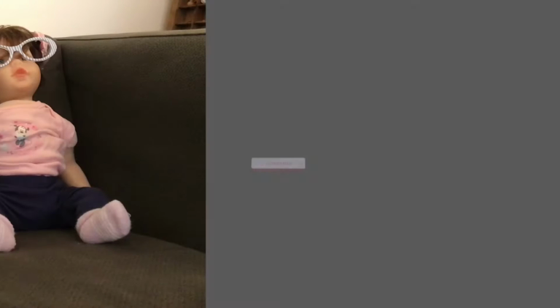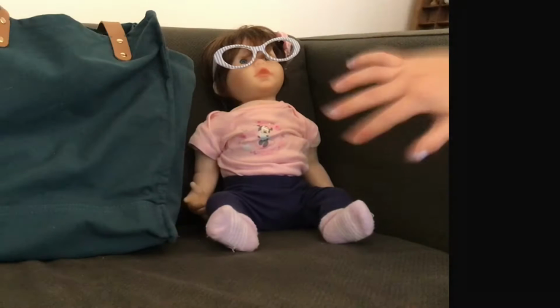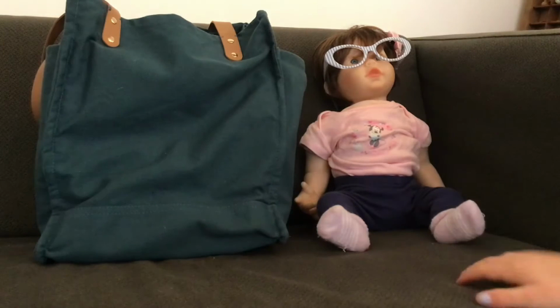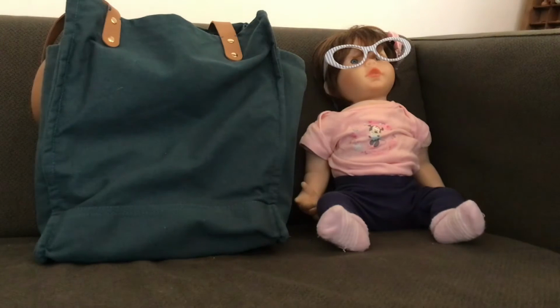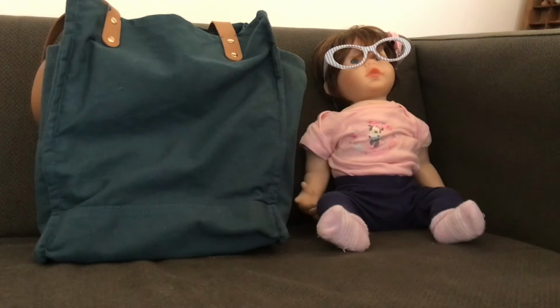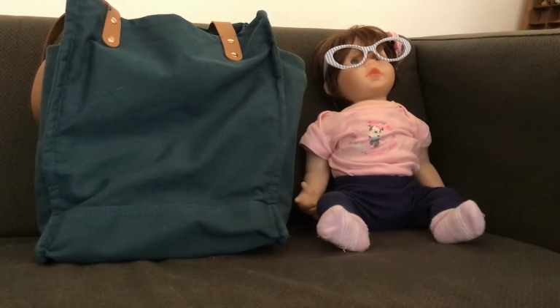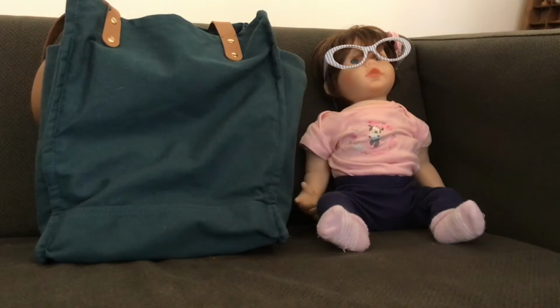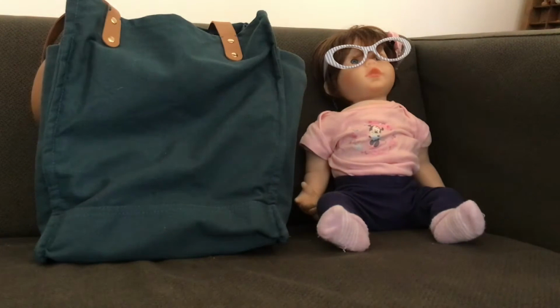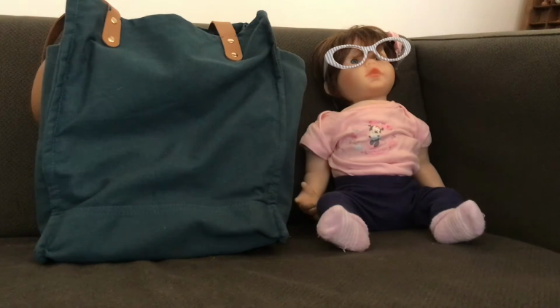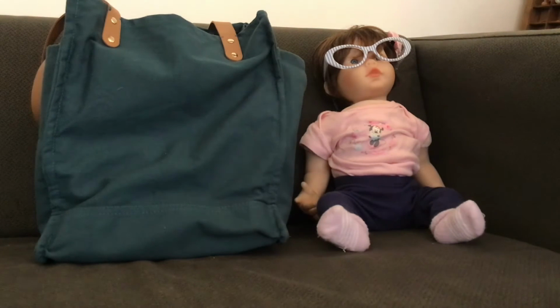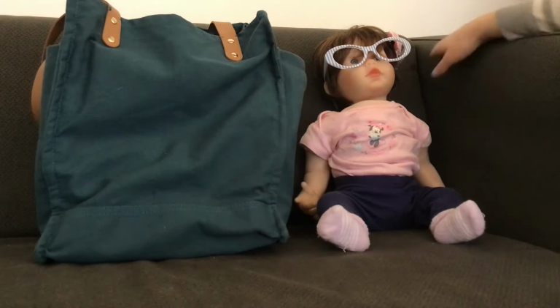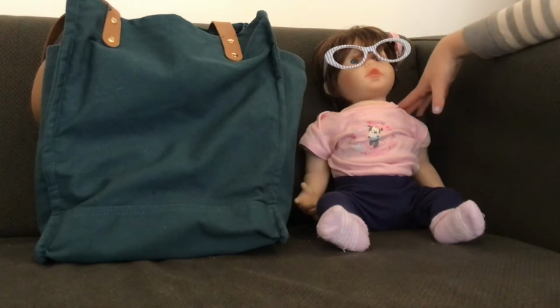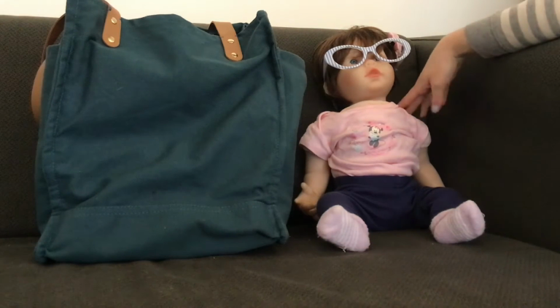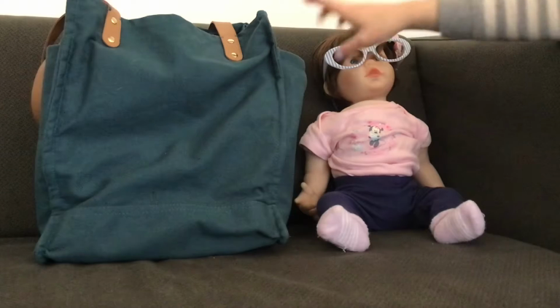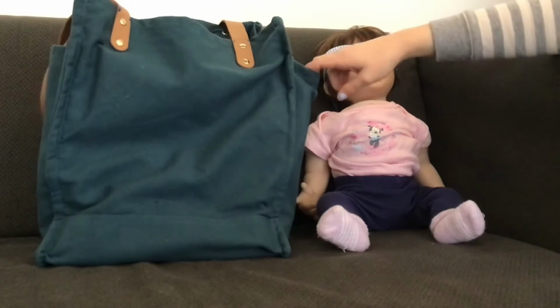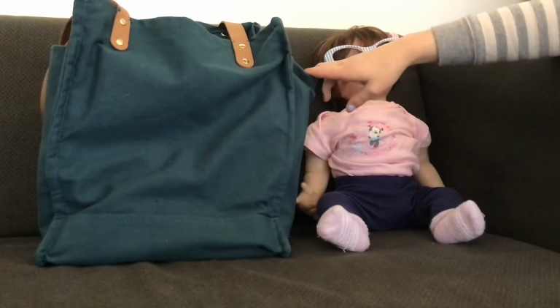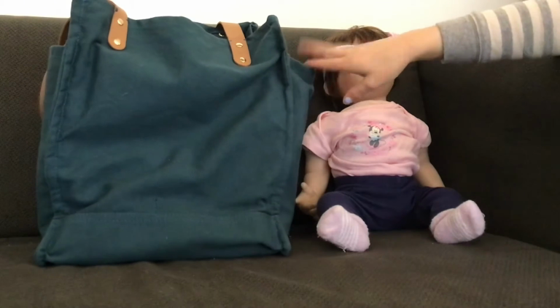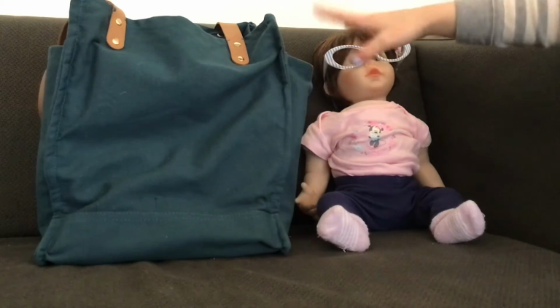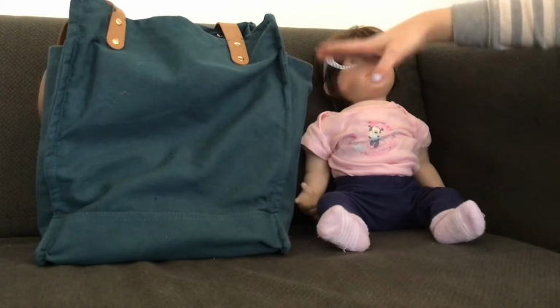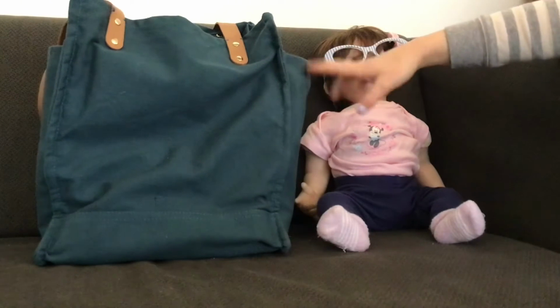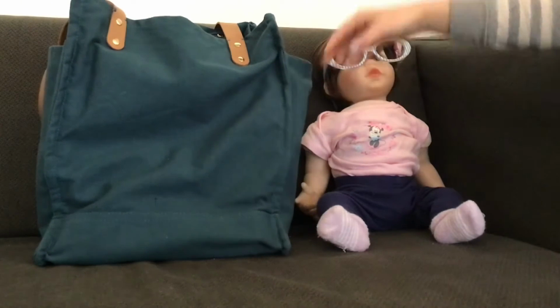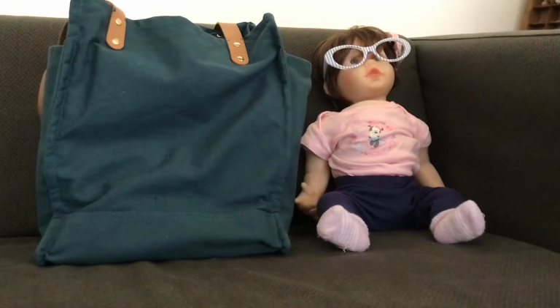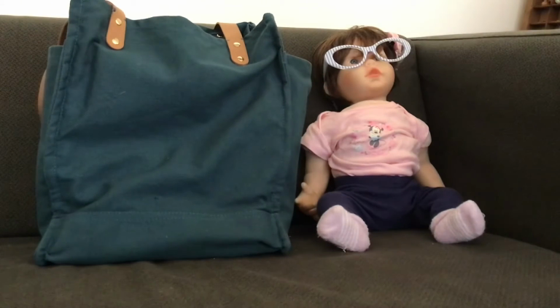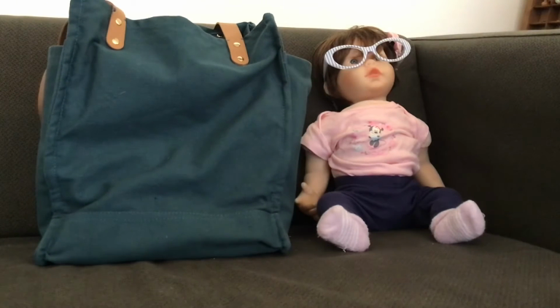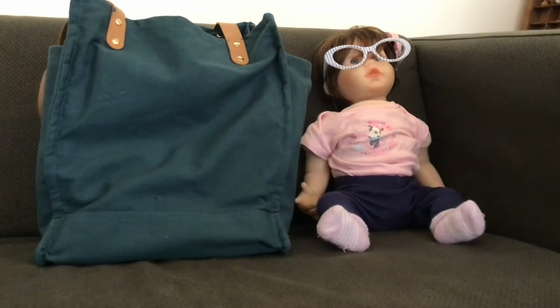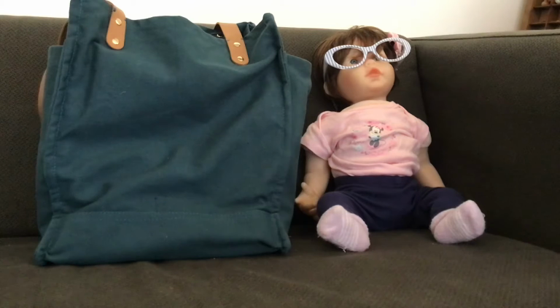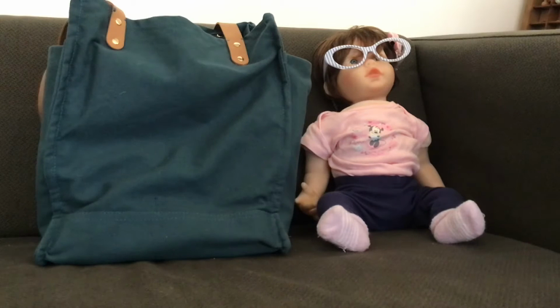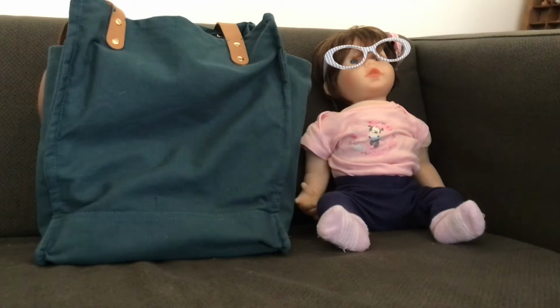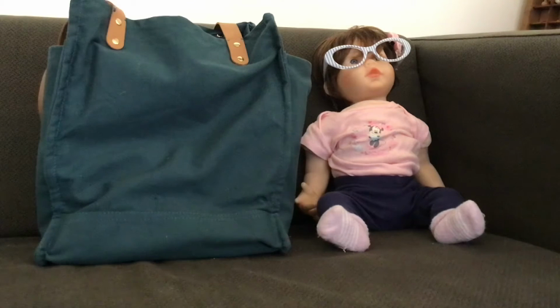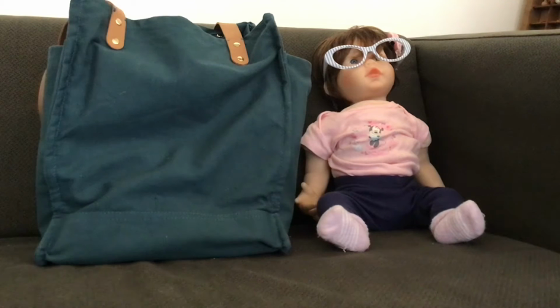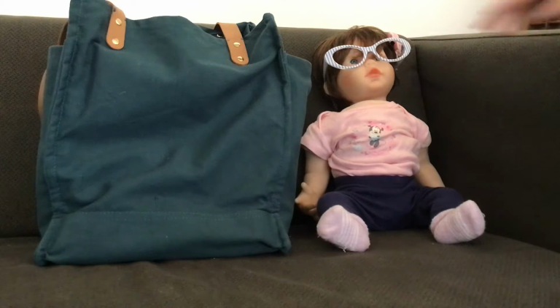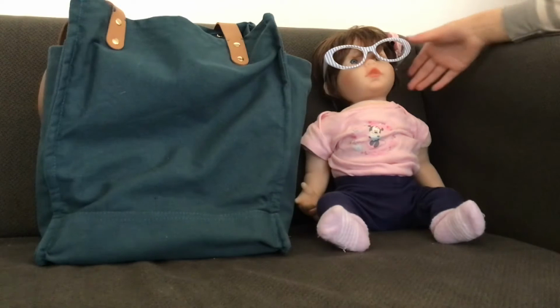Hey everyone, welcome back to my channel. Today I'm going to be showing you what's in Ryland's diaper bag. I packed it today because we're at my parents' office, so I just thought I'd bring her.